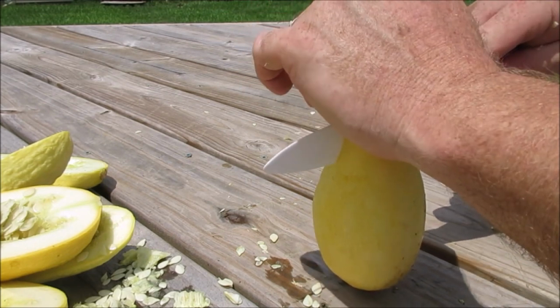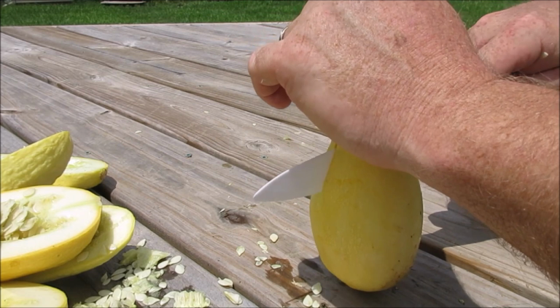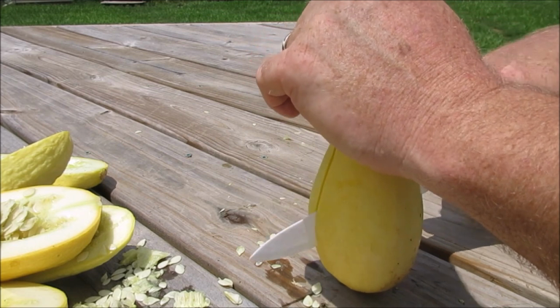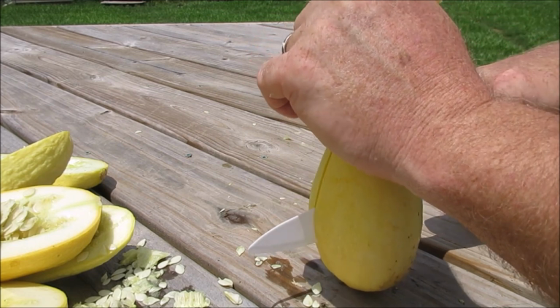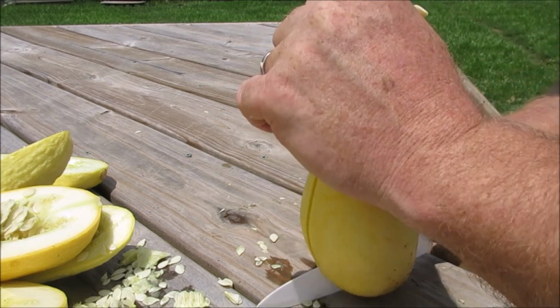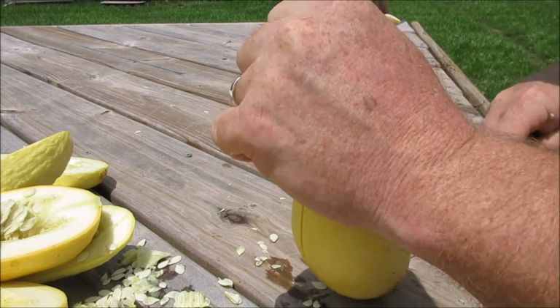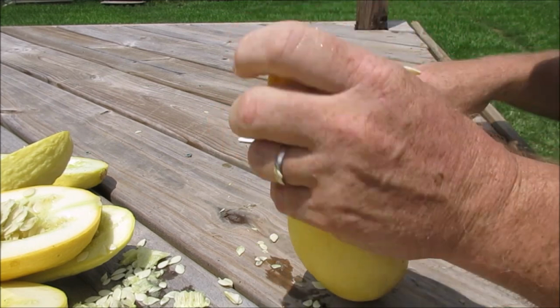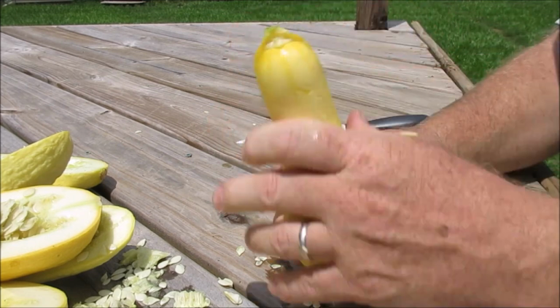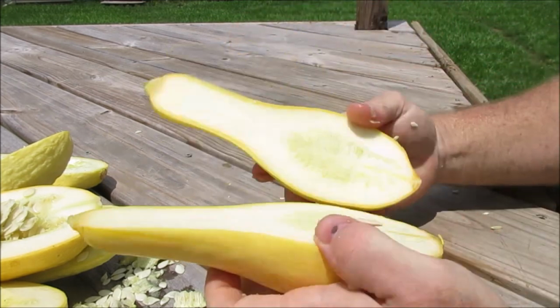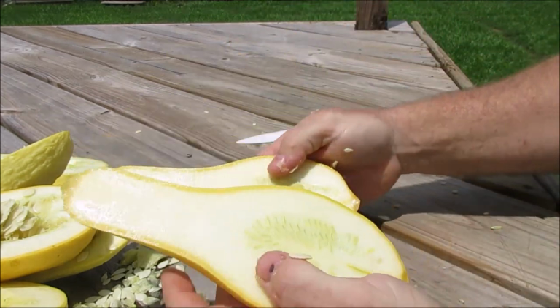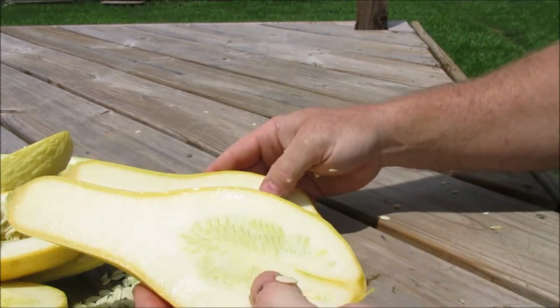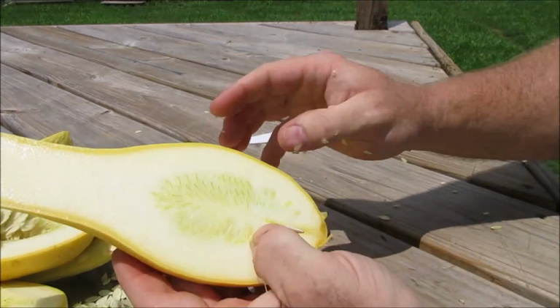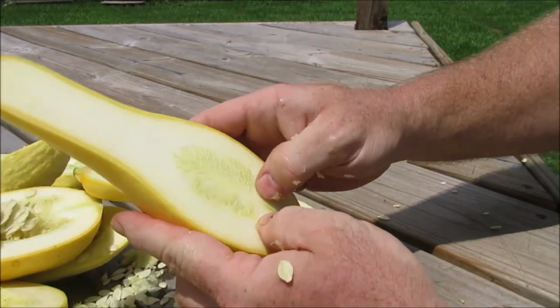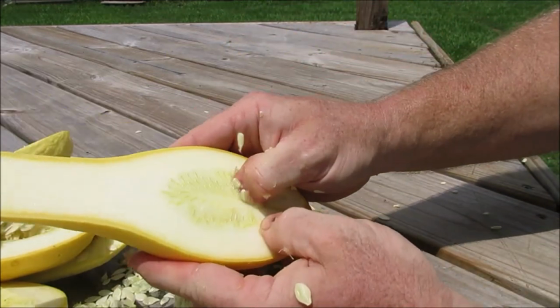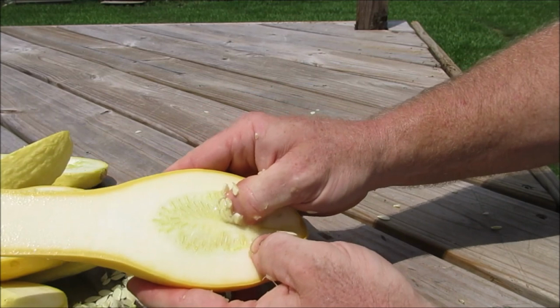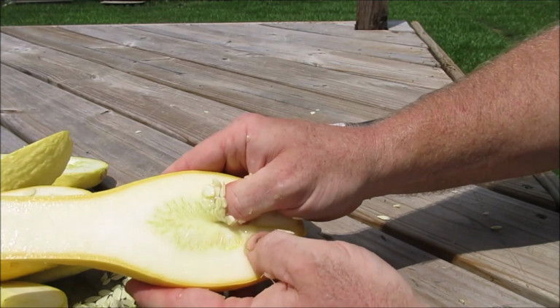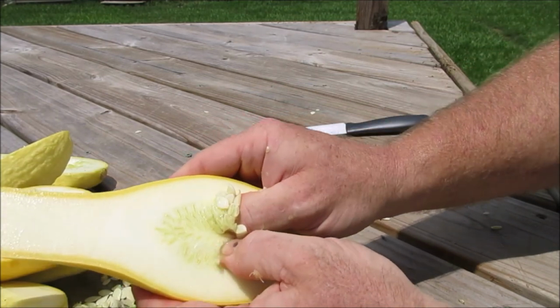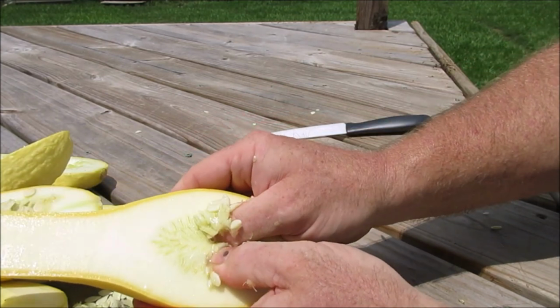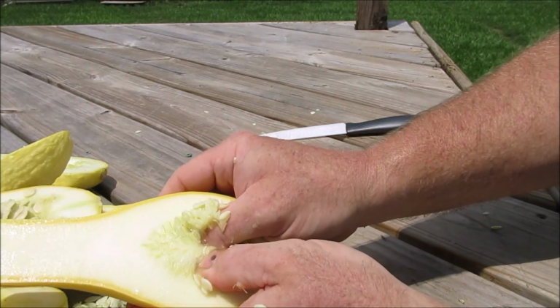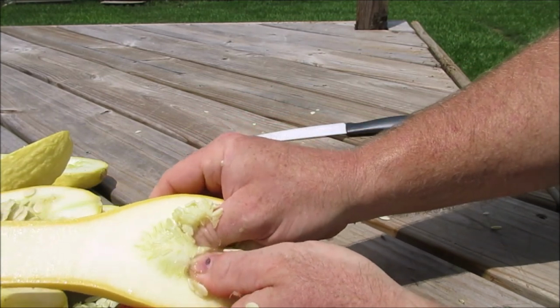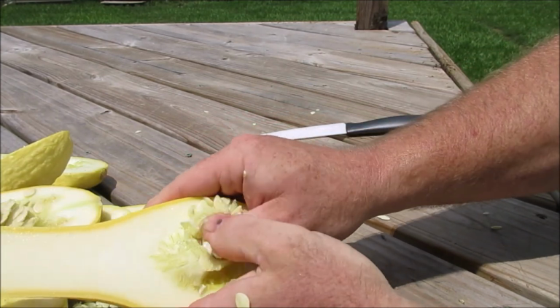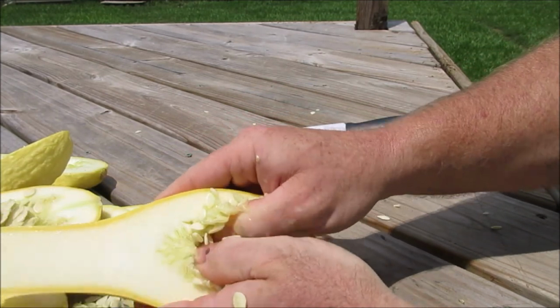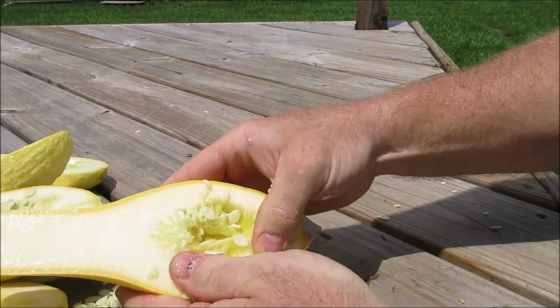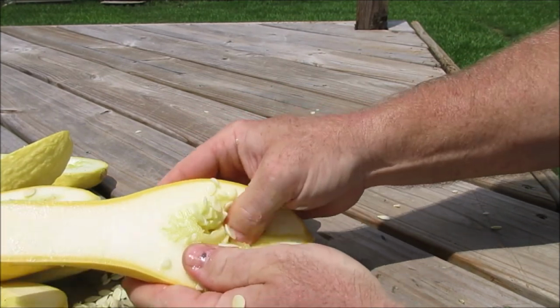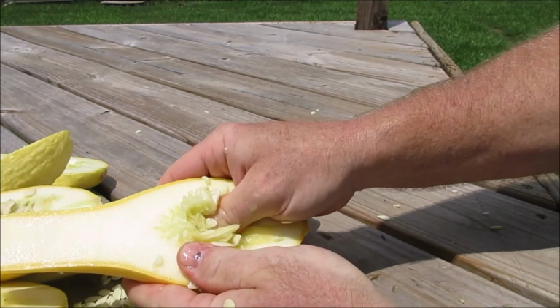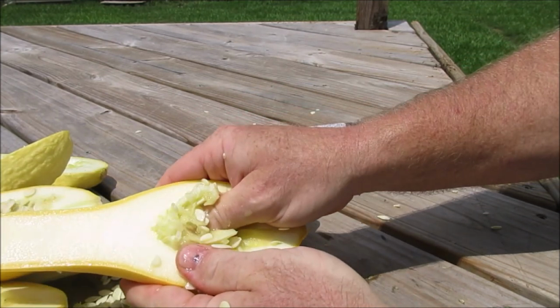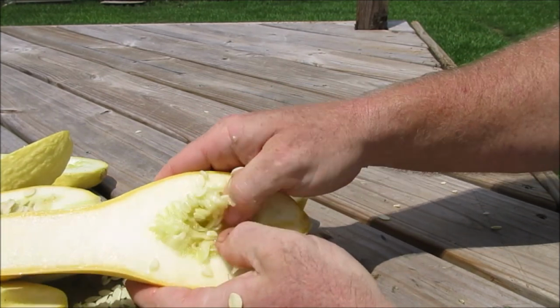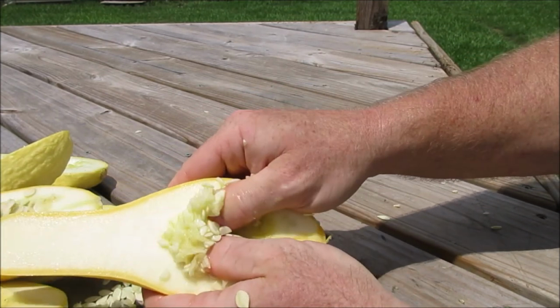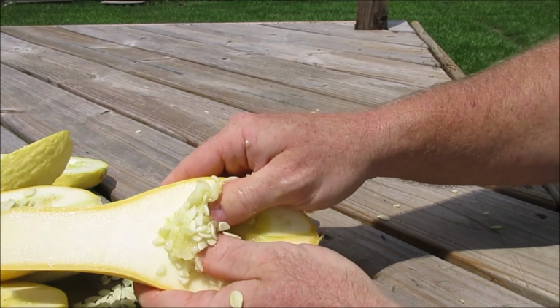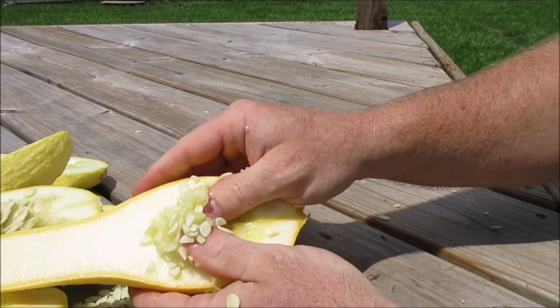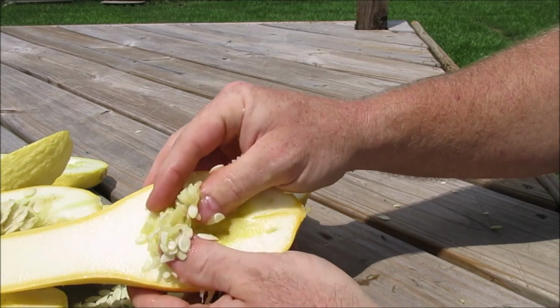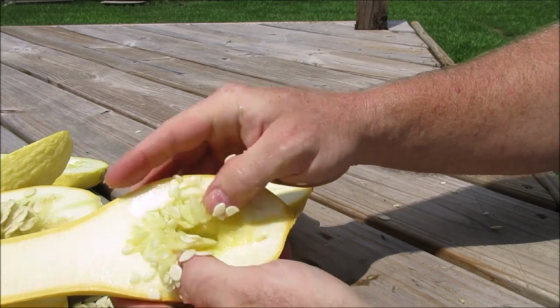Now let's take a look at this really mature Madison's Cross. You can see, even at a much darker color and bigger stage, that the seeds are still smaller and the cavity is still contained.